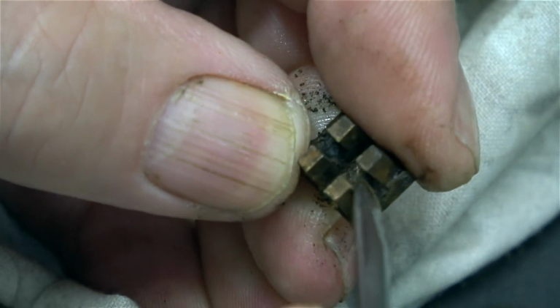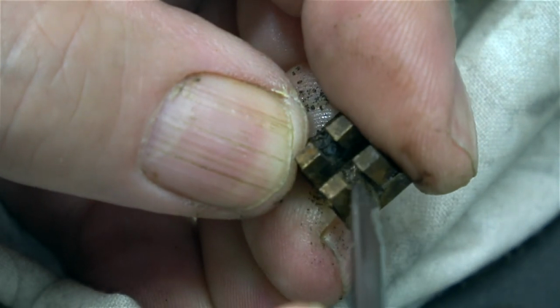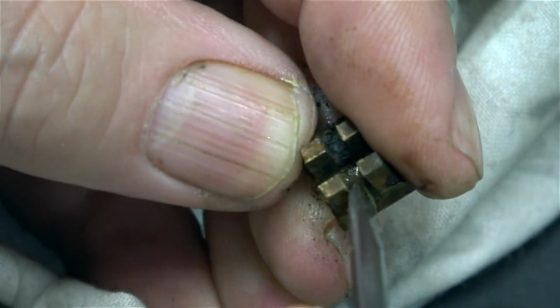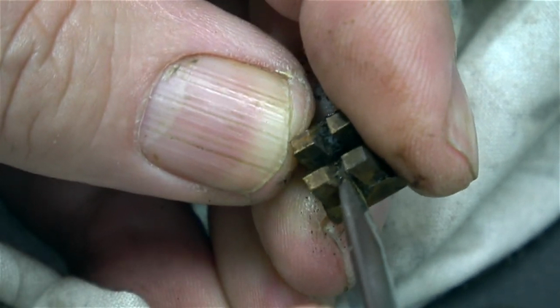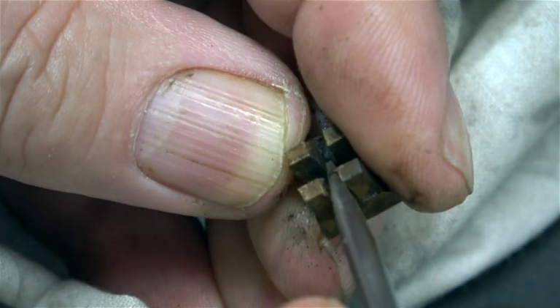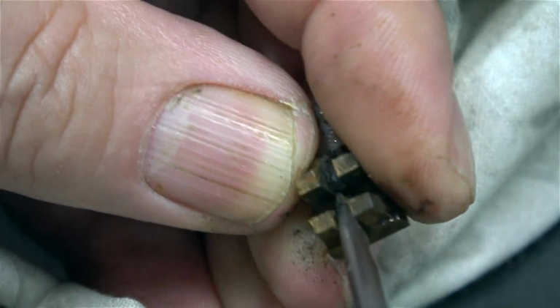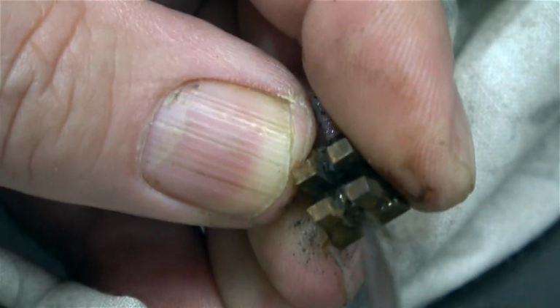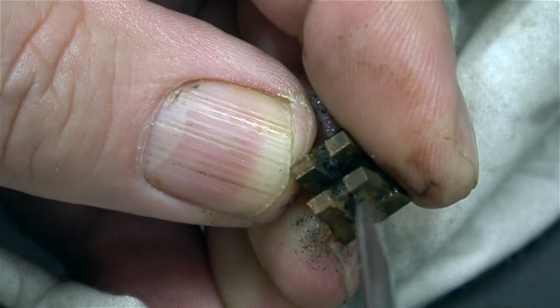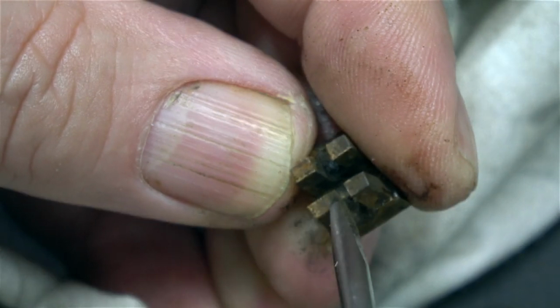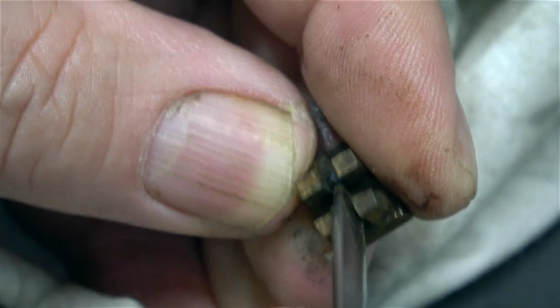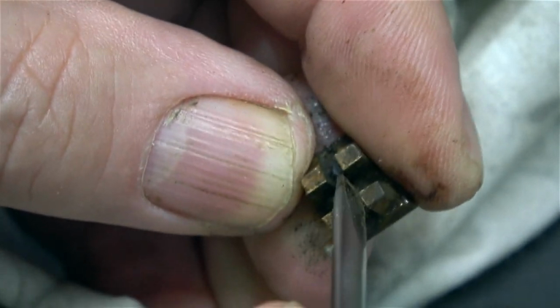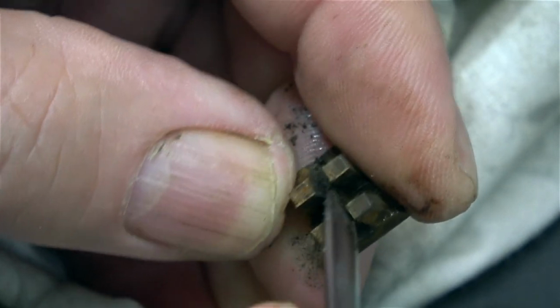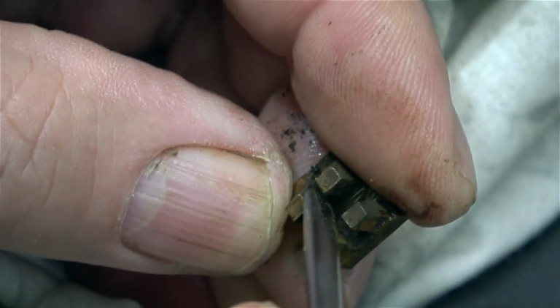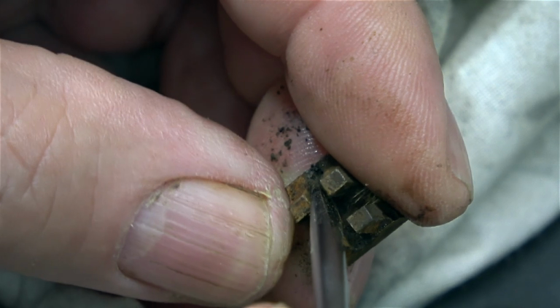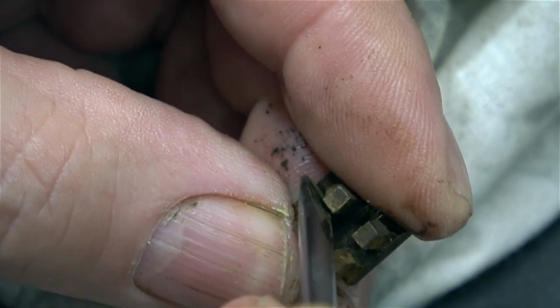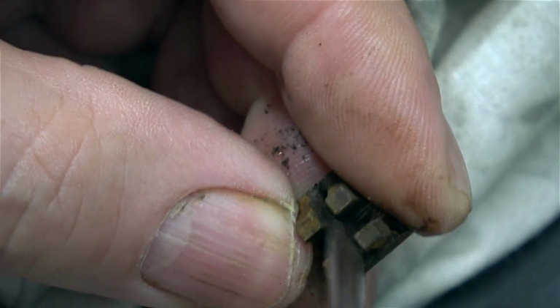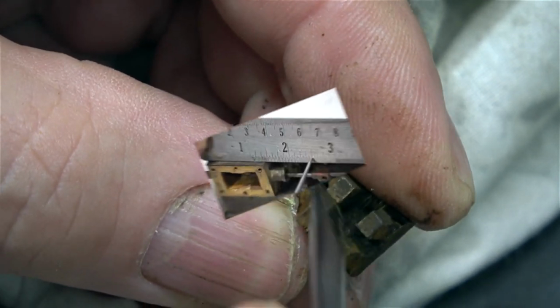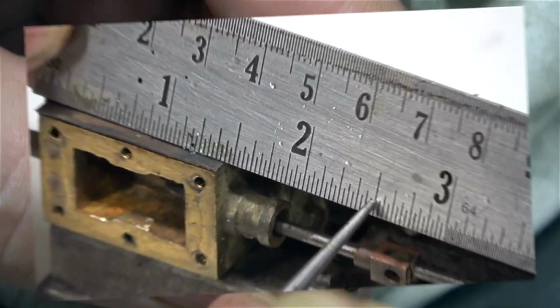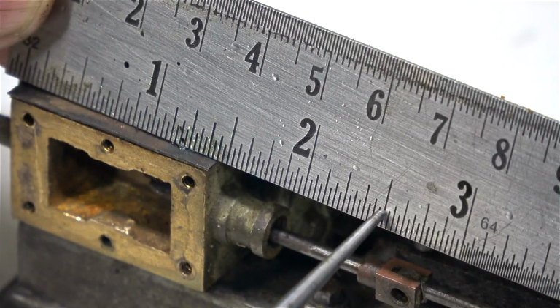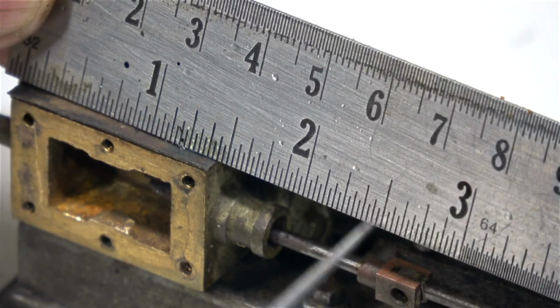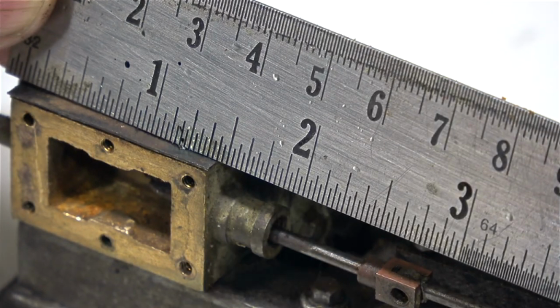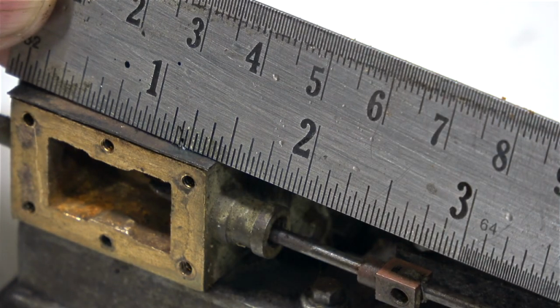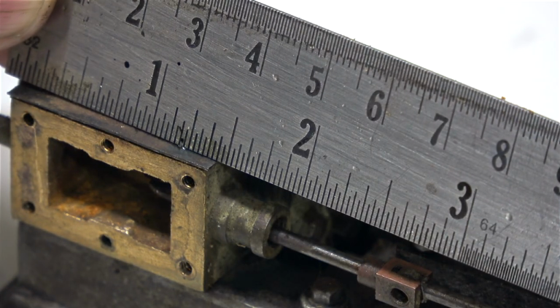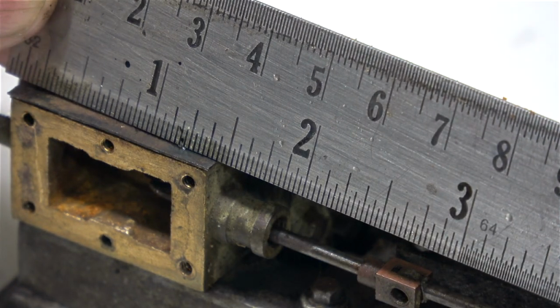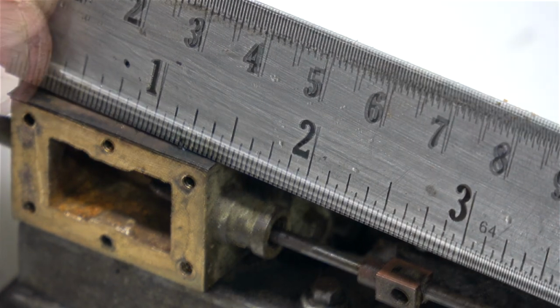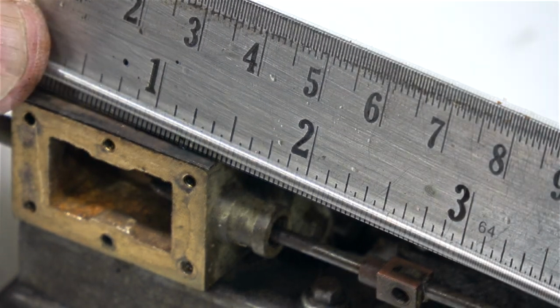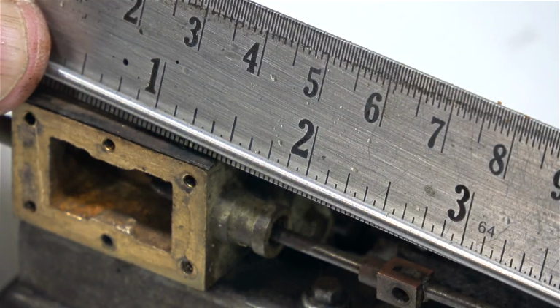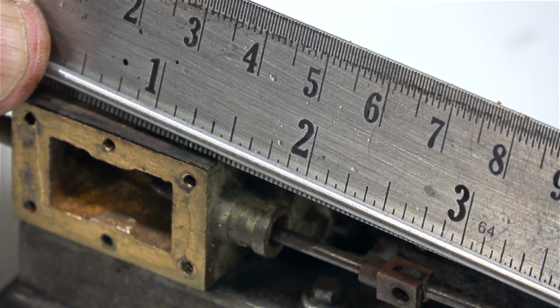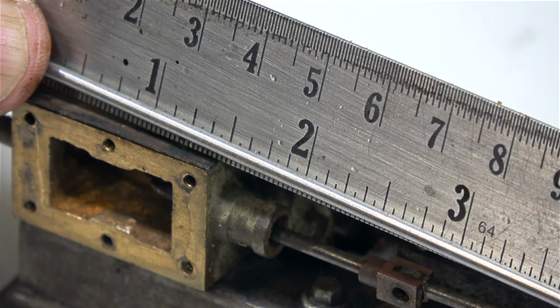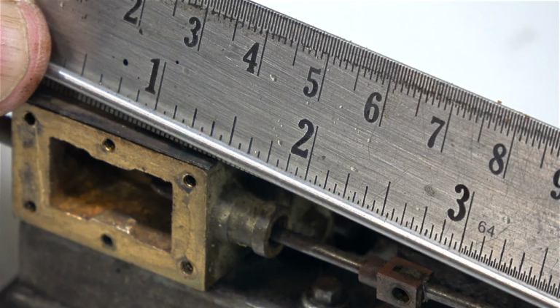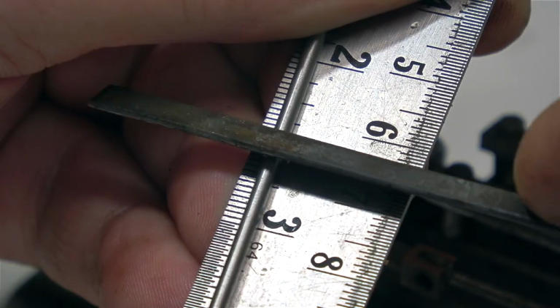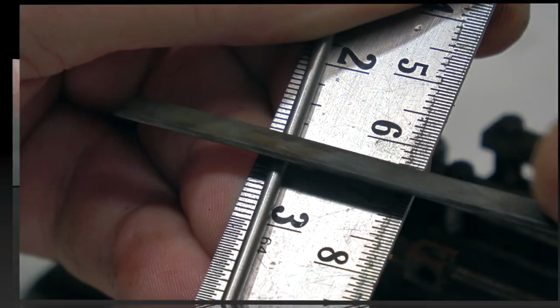Here I'm cleaning the slots at the back of the slide valve, which are full of rust and general debris. I'm going to use a piece of stainless steel to make the new valve rod because the last one was very rusty.